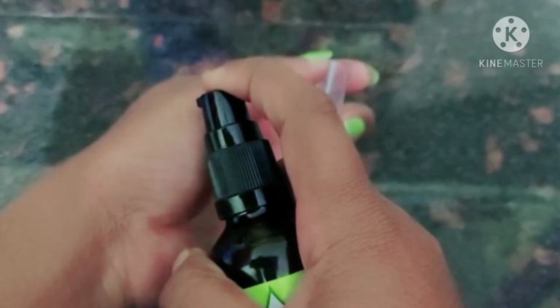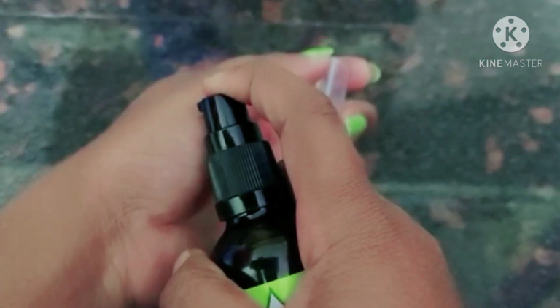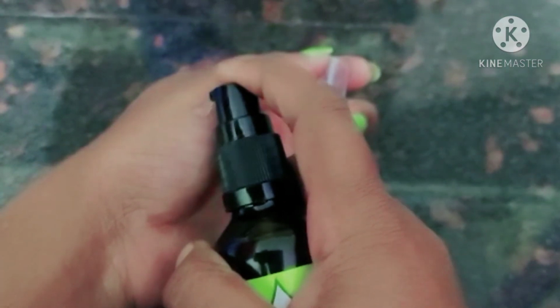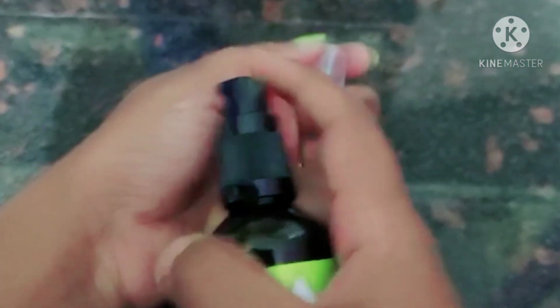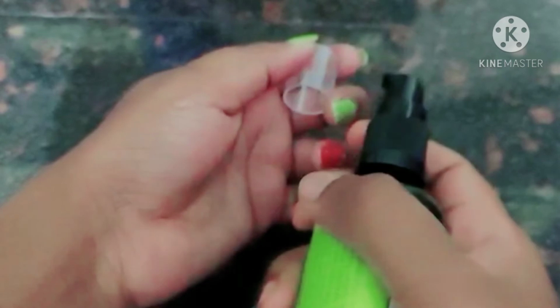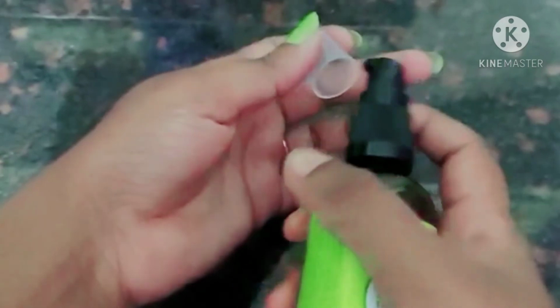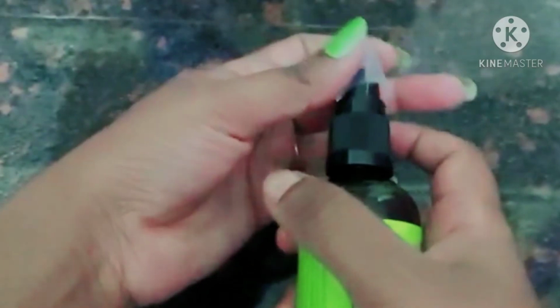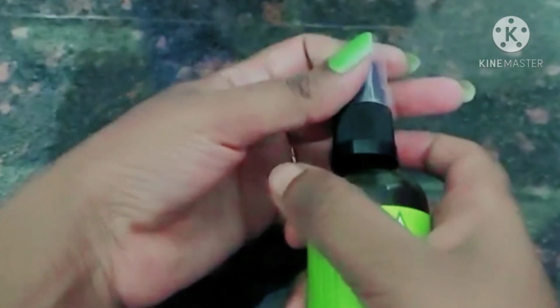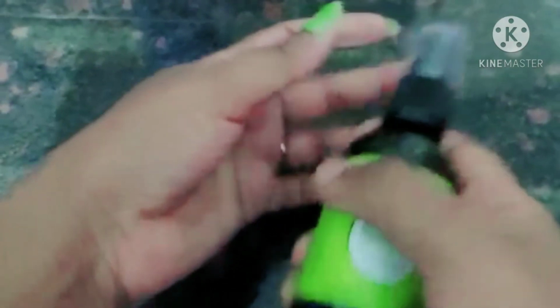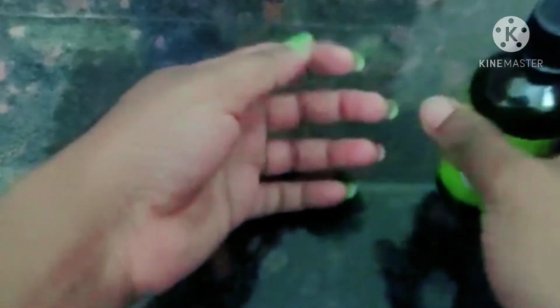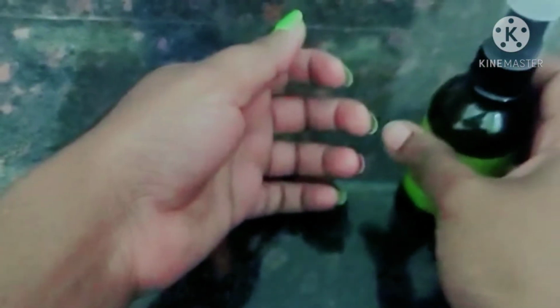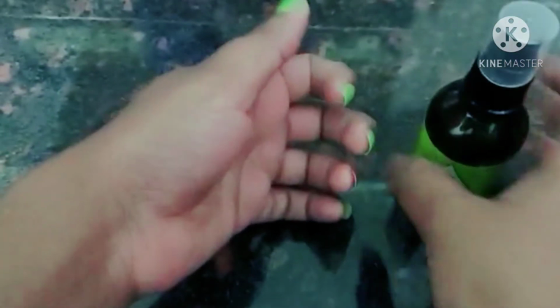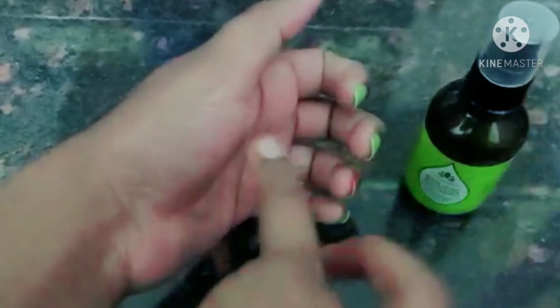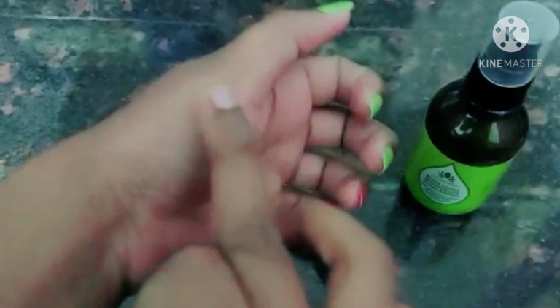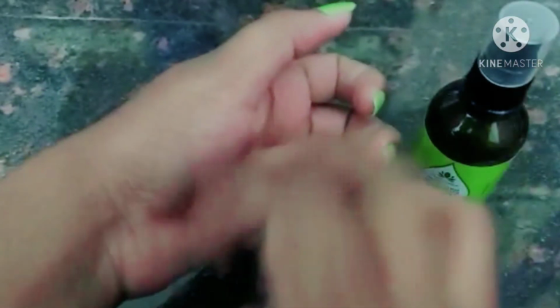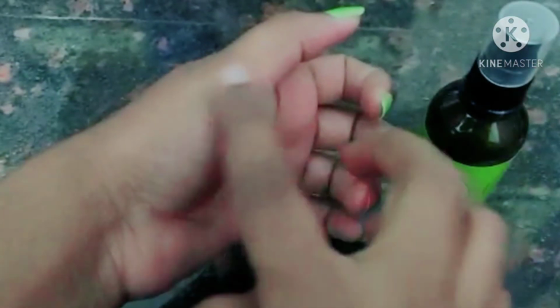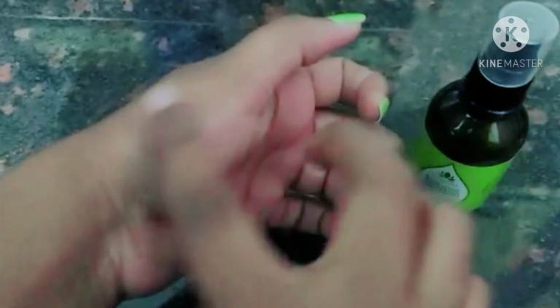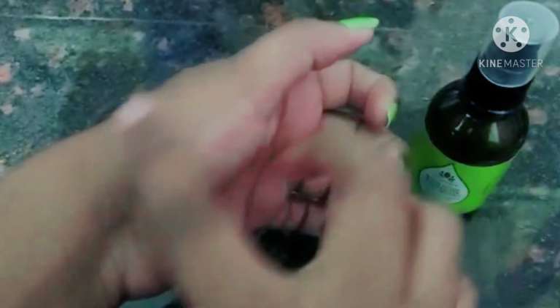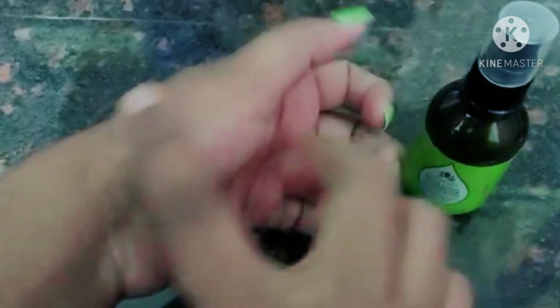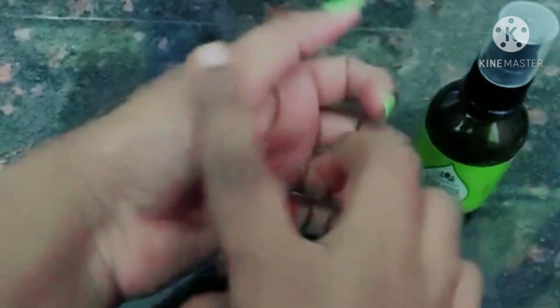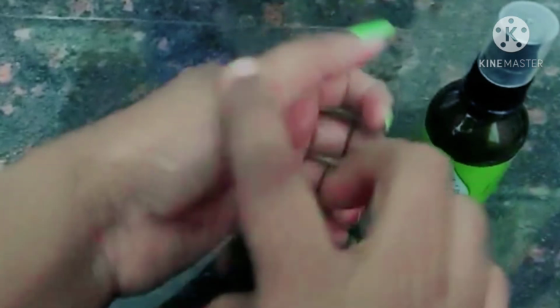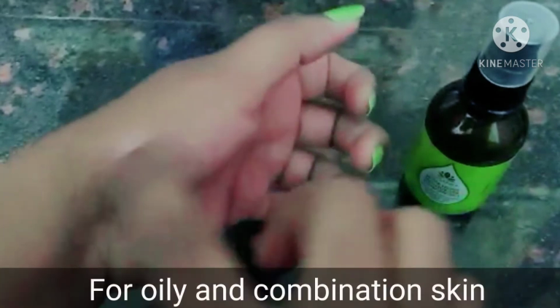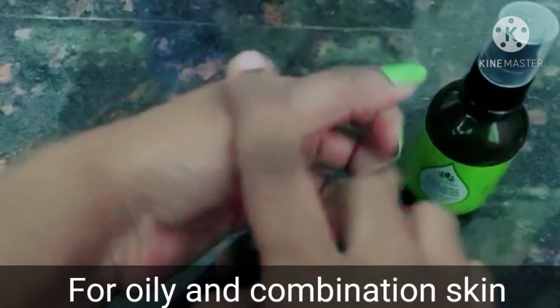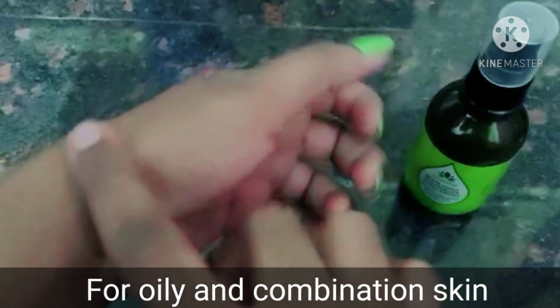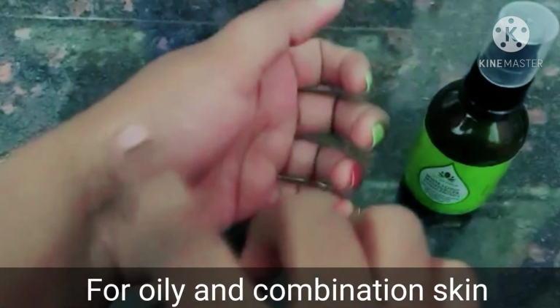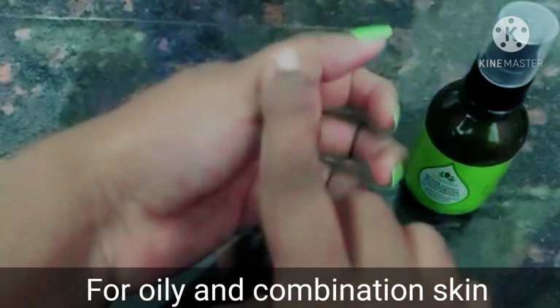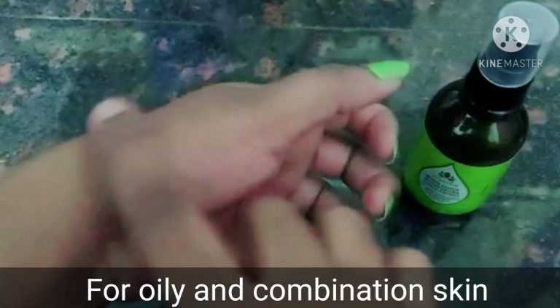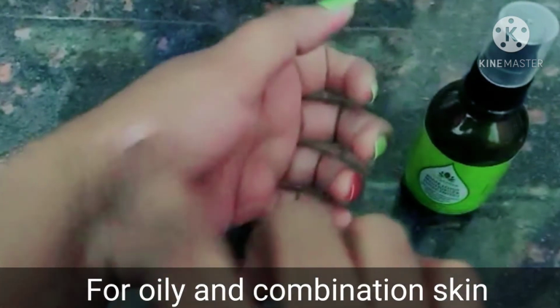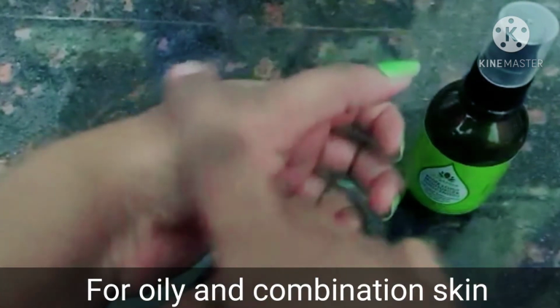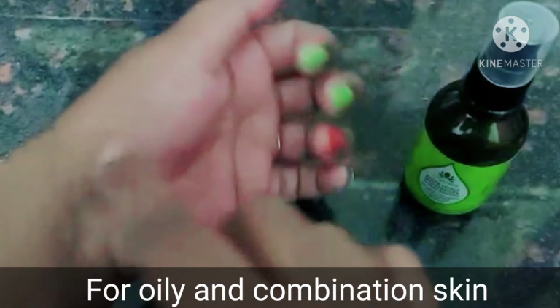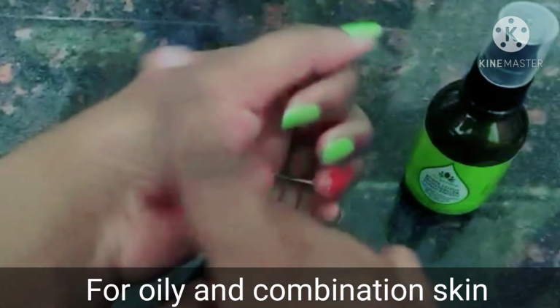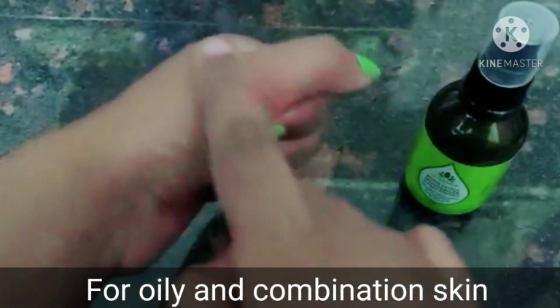This is a gel-like, water-type texture moisturizer. It is especially suited for combination and oily skin. You can apply it directly on the skin.